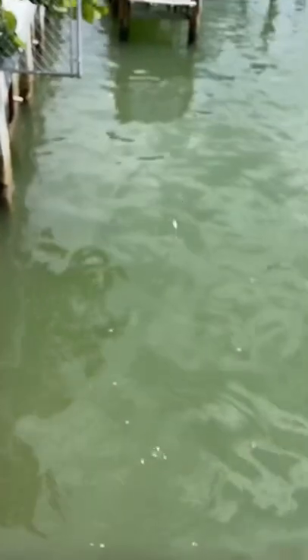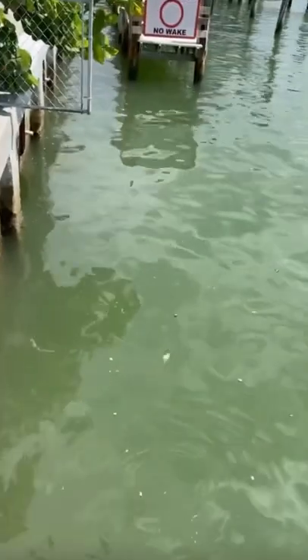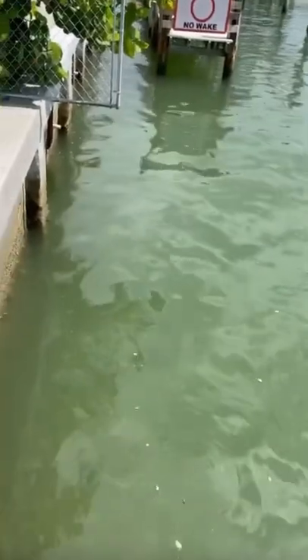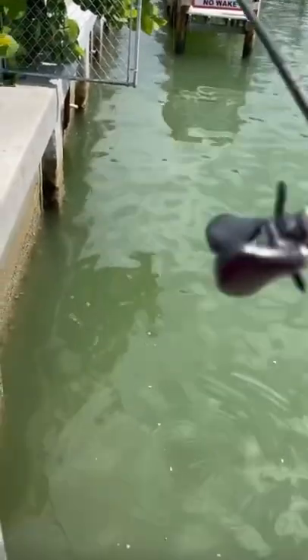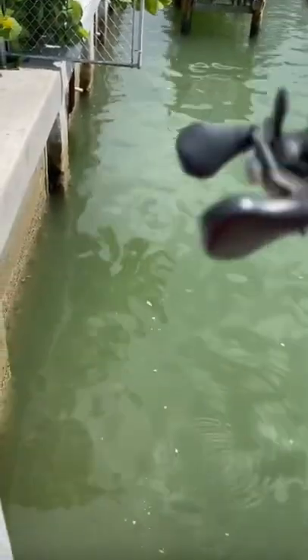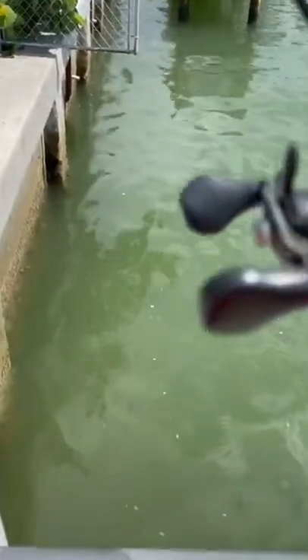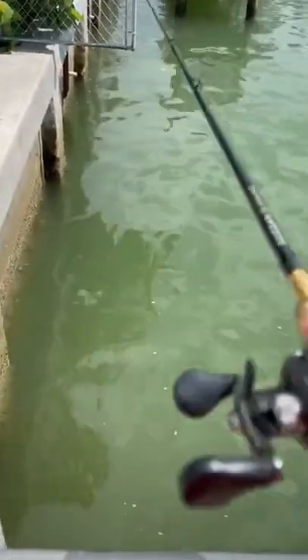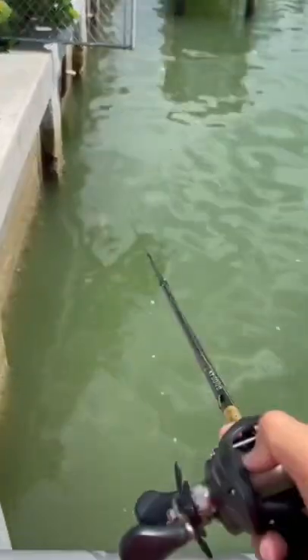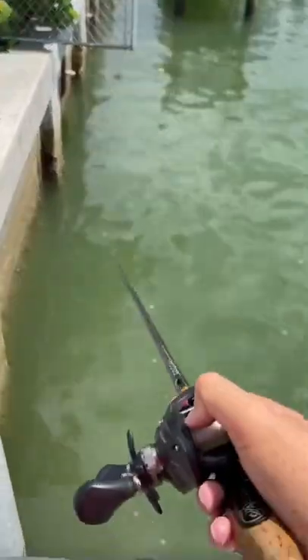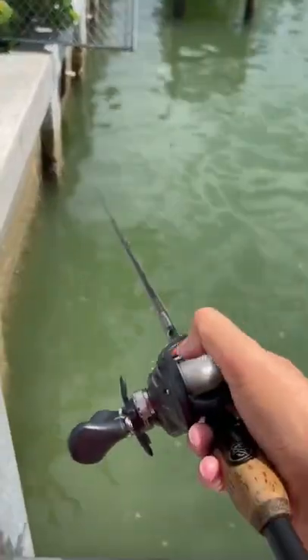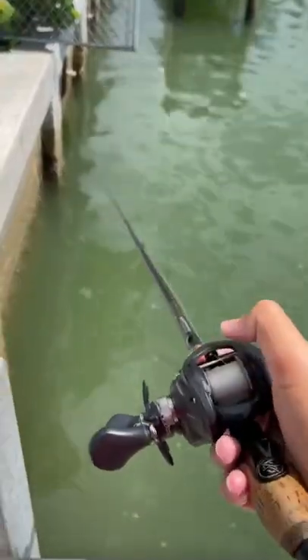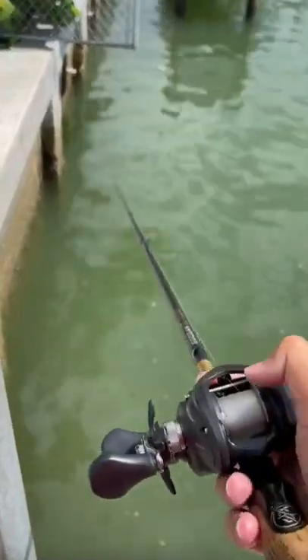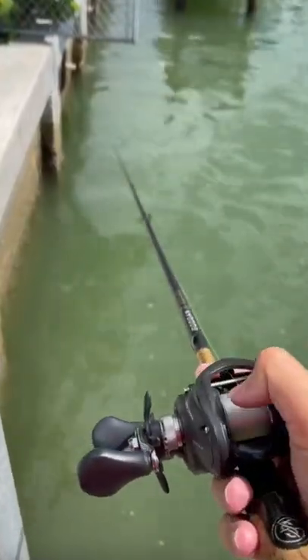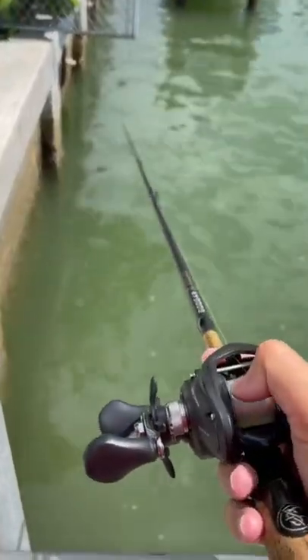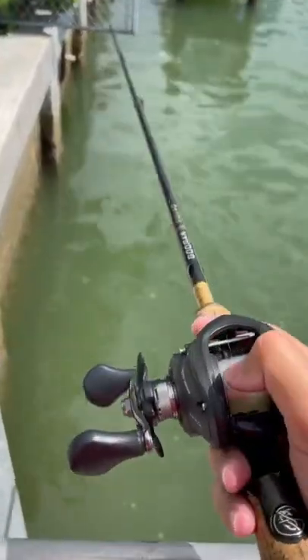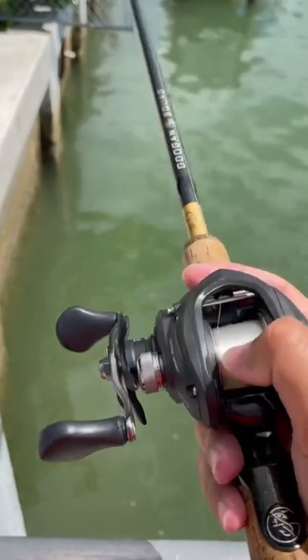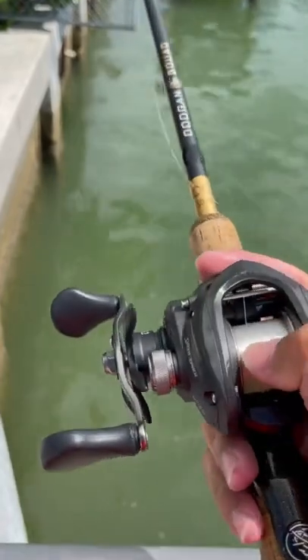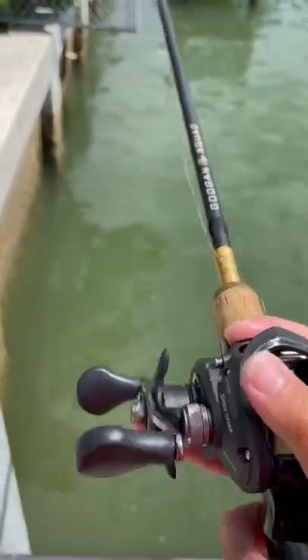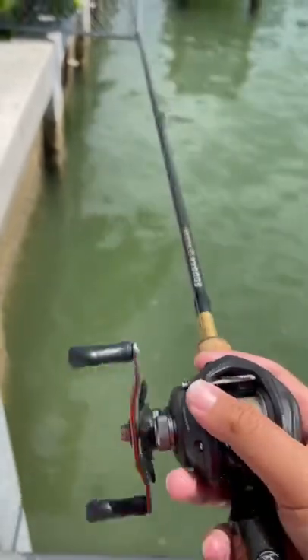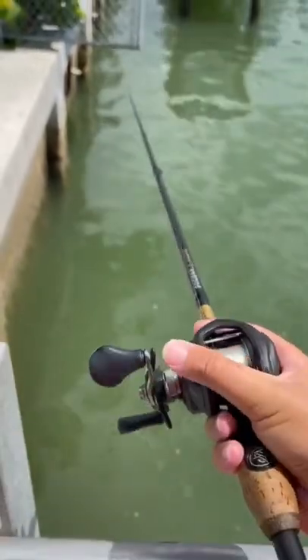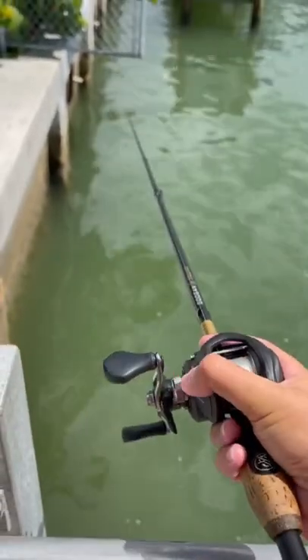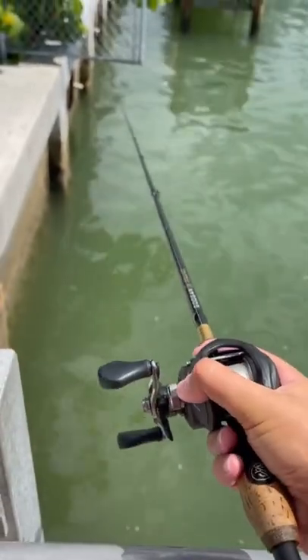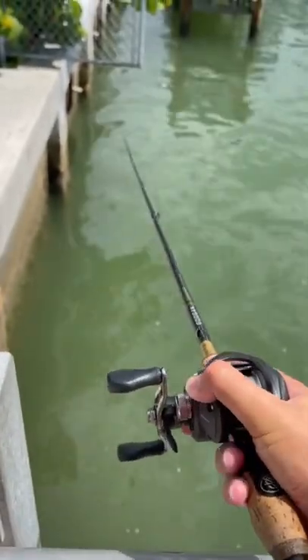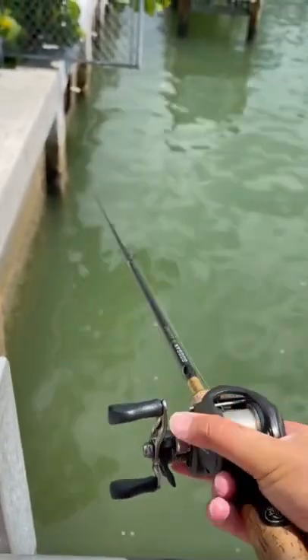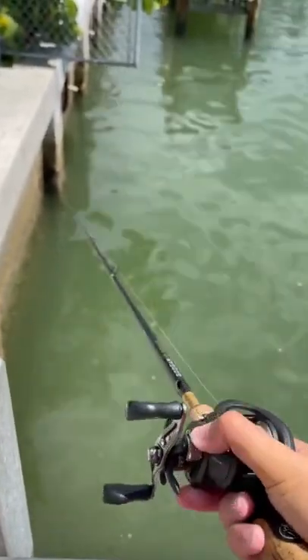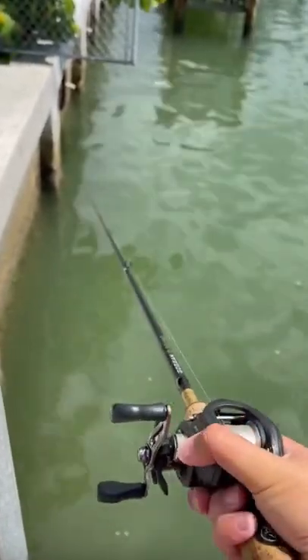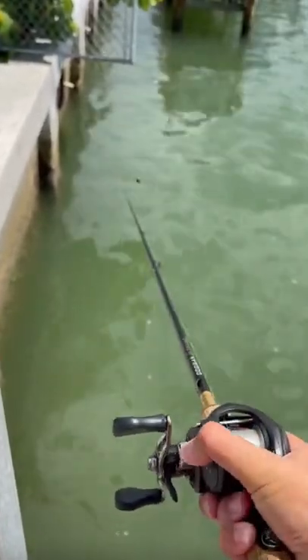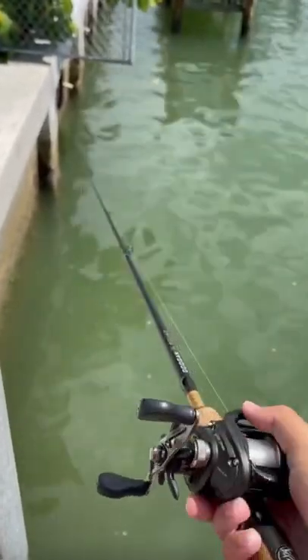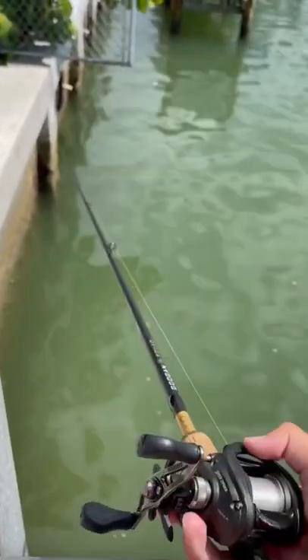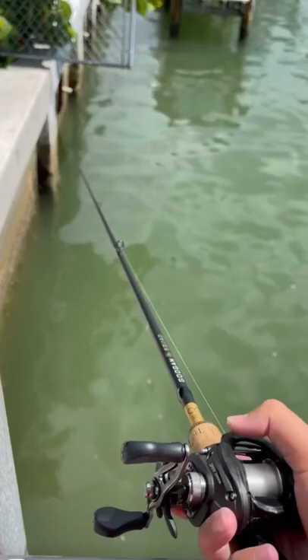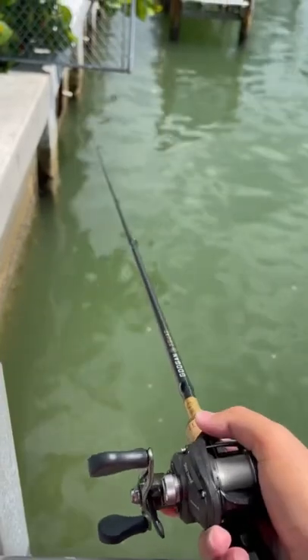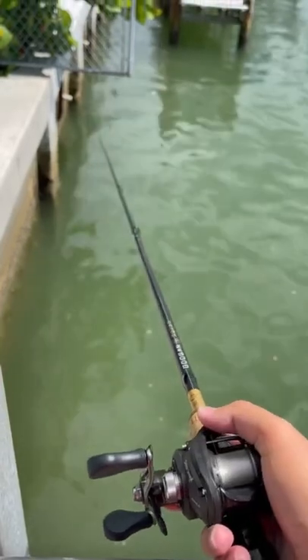Here's how you catch a saltwater fish in like no time. I'm using the freshwater setup, my bass setup, with one hand. Here we go, ready? I gotta be careful to hang on to the rod.